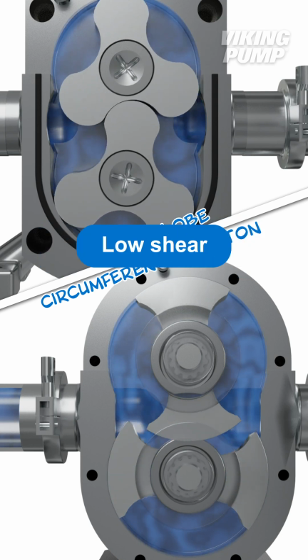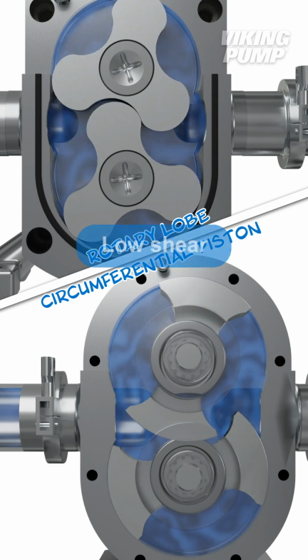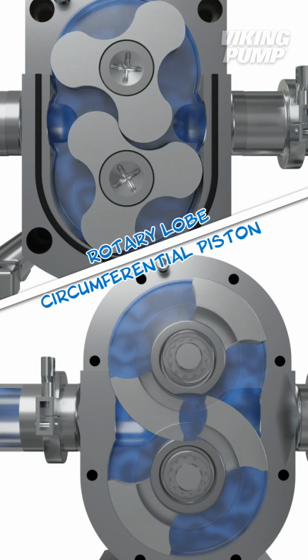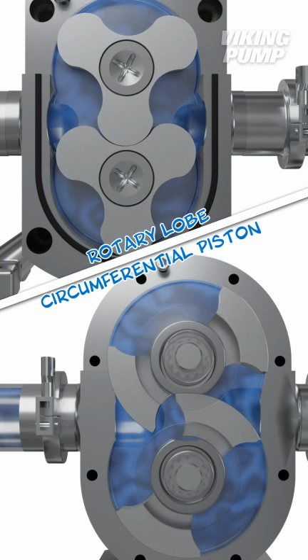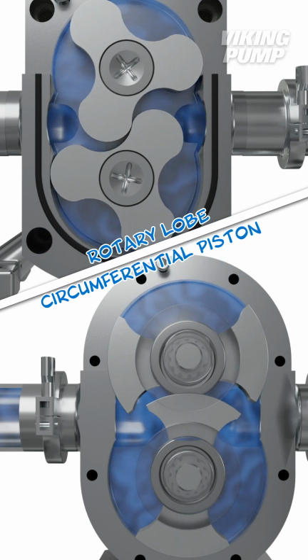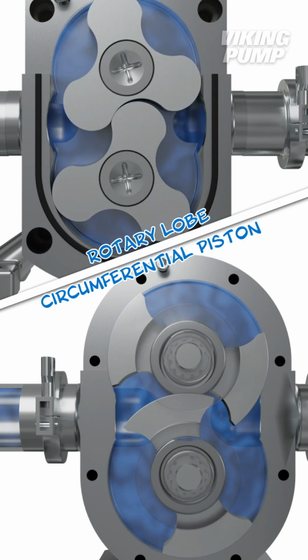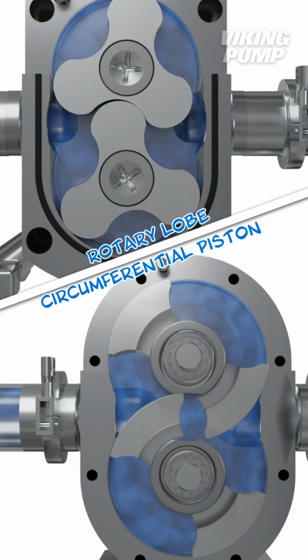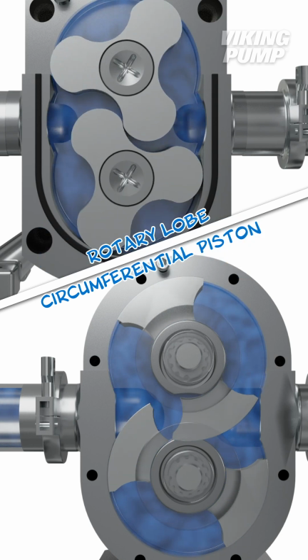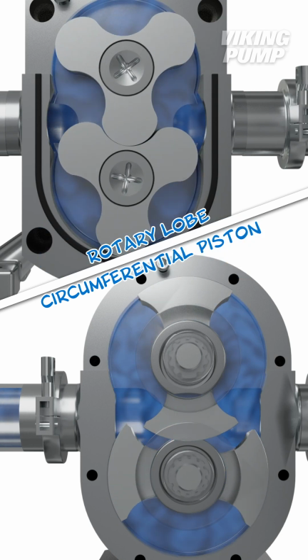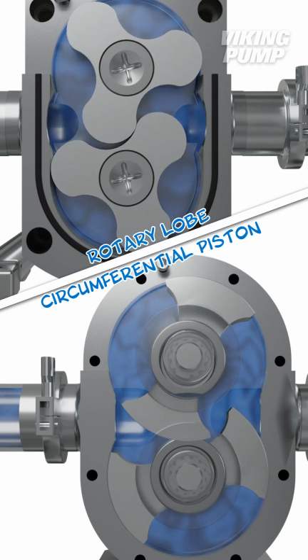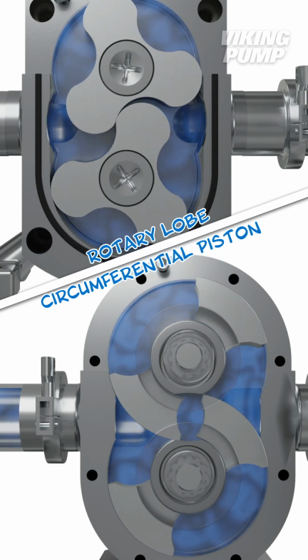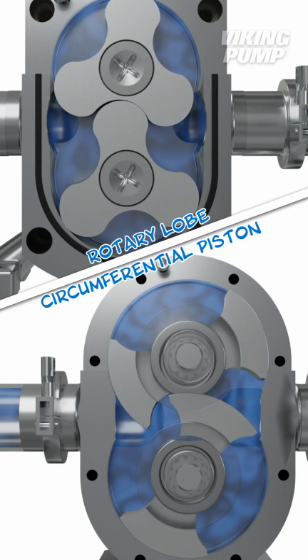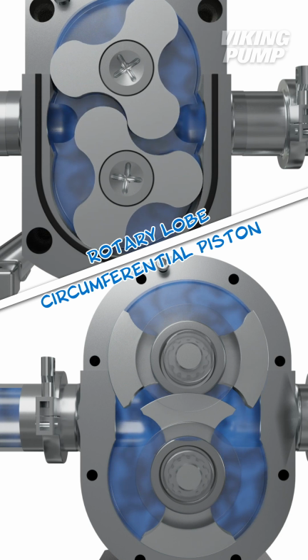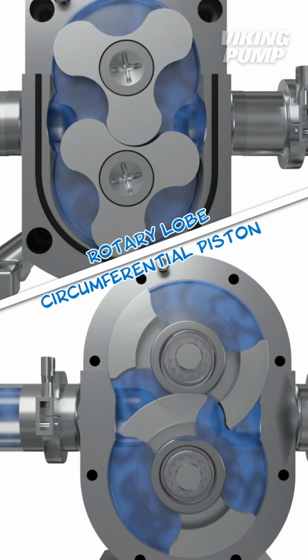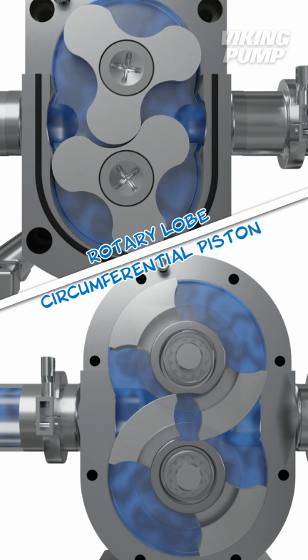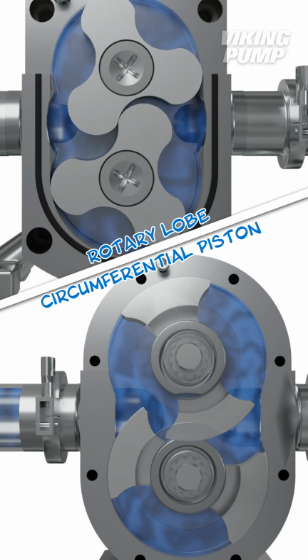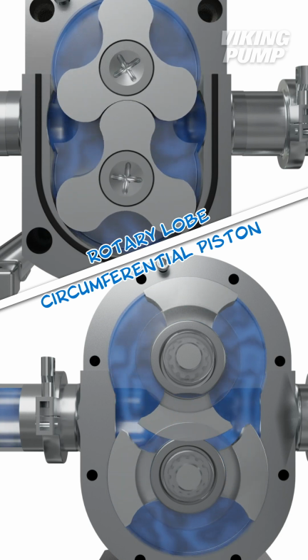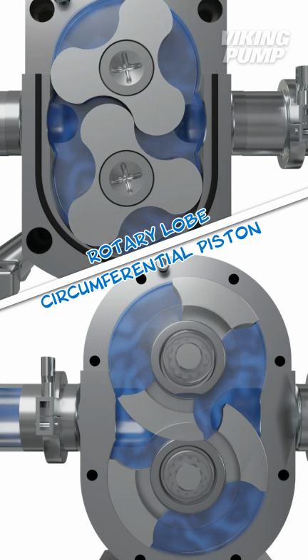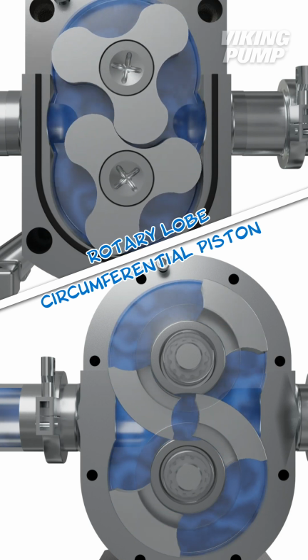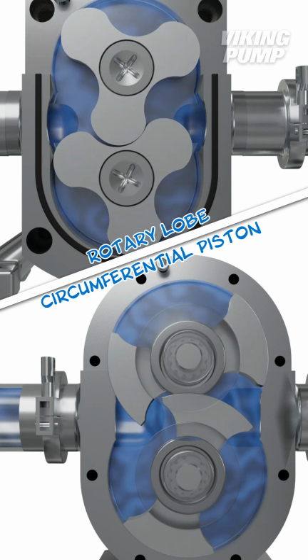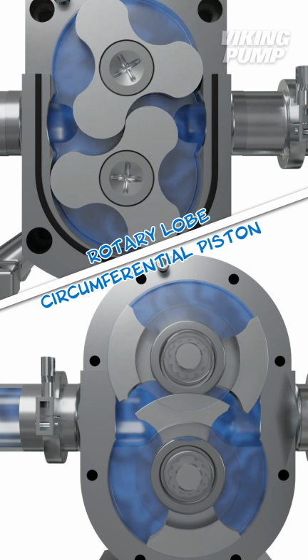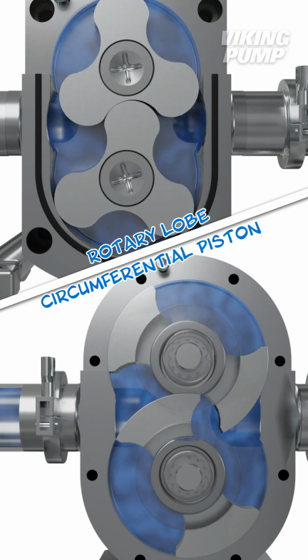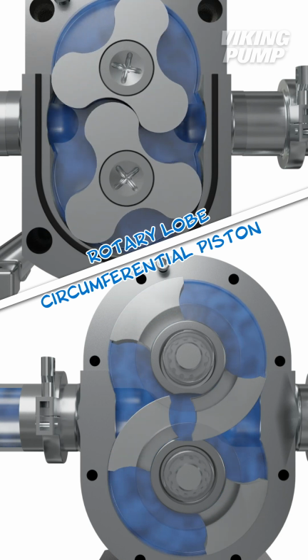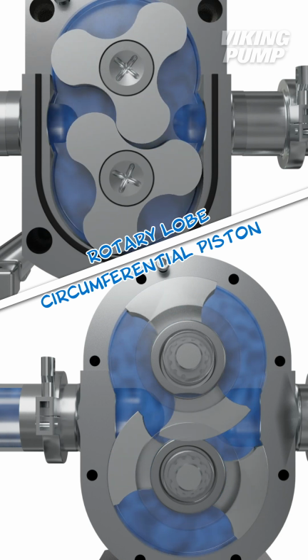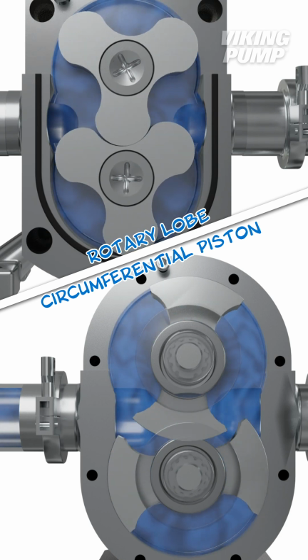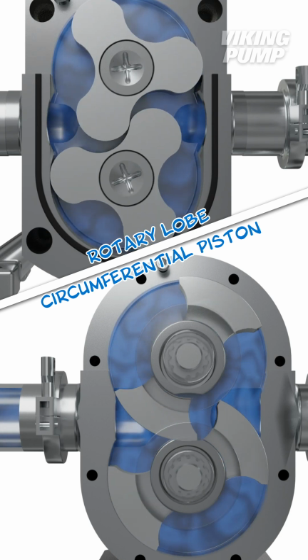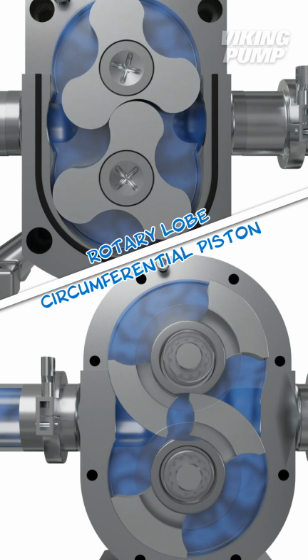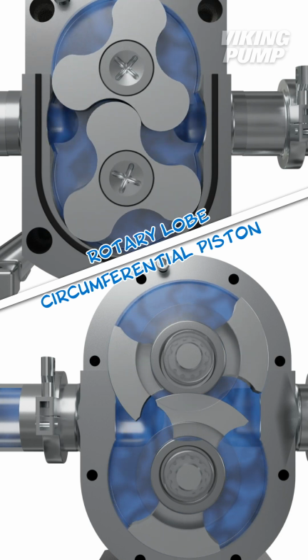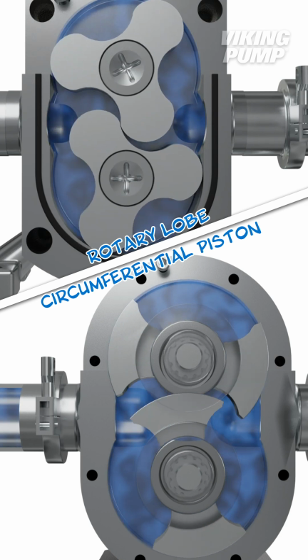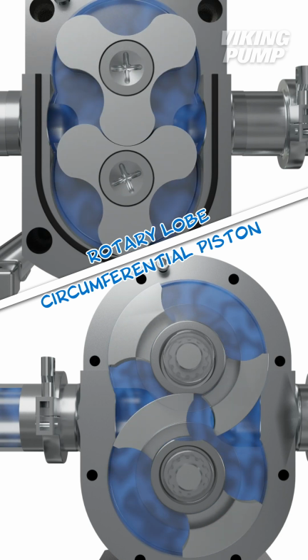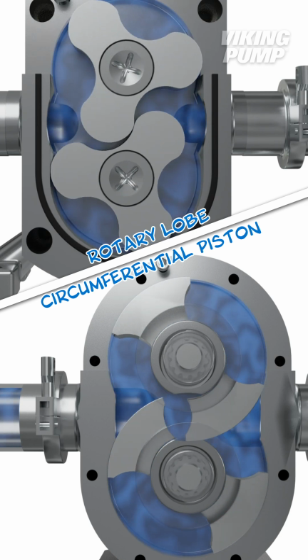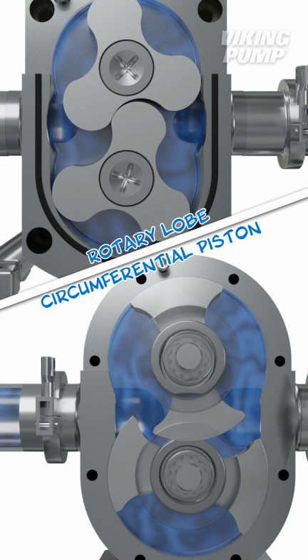Because of their high-finish stainless steel construction, these pumps are commonly used in hygienic applications like food and beverage, personal care, and pharmaceuticals.